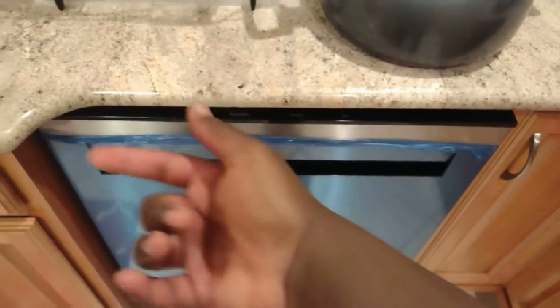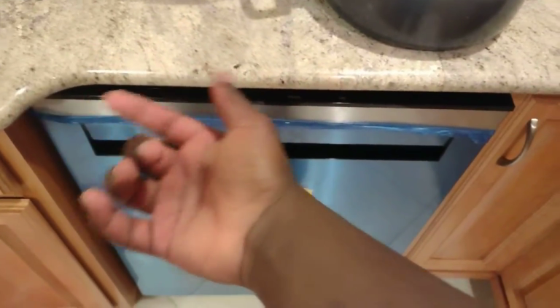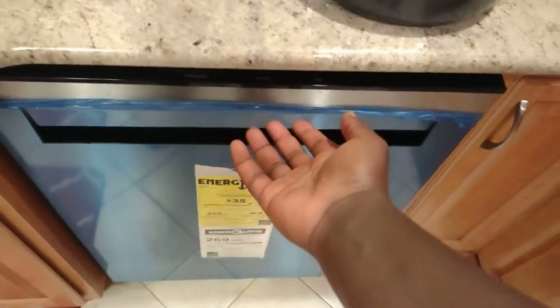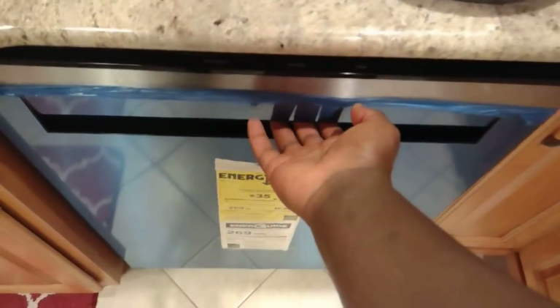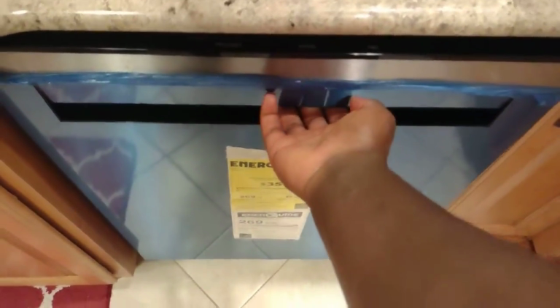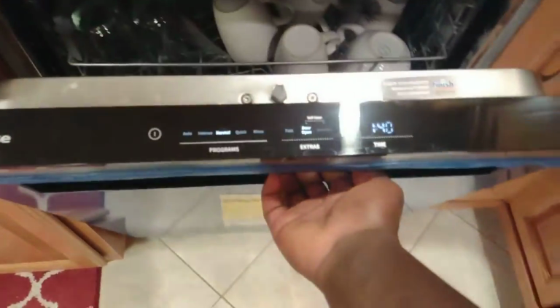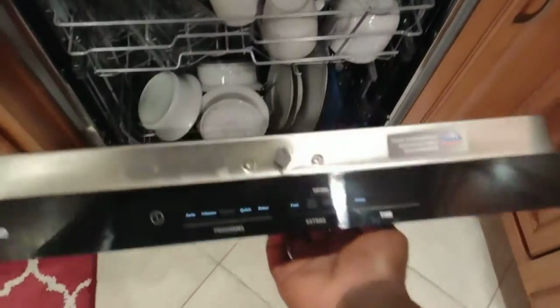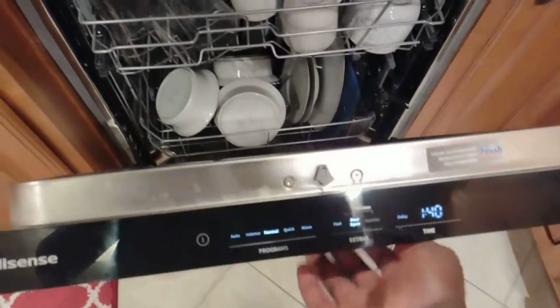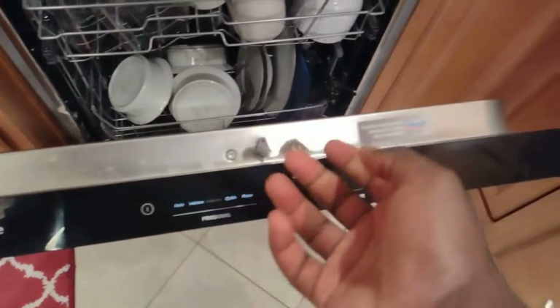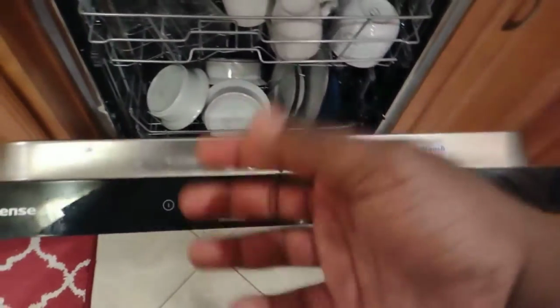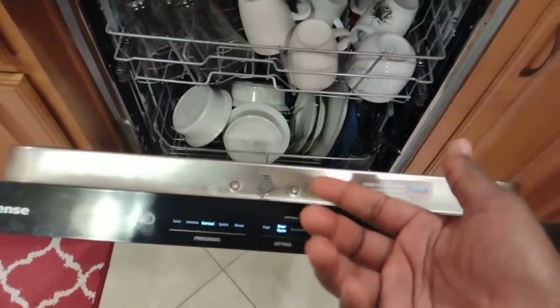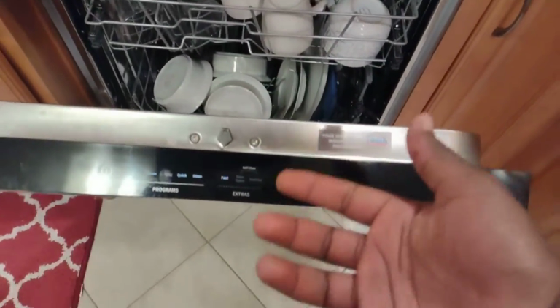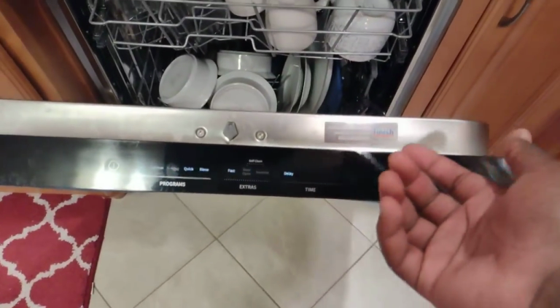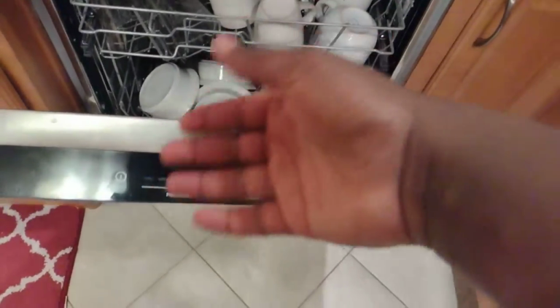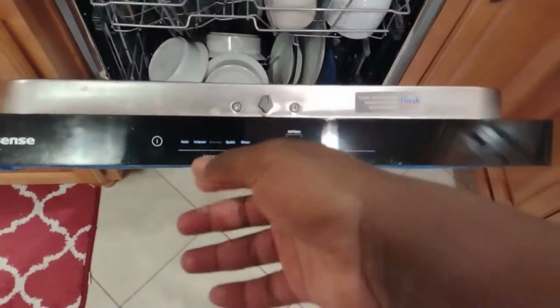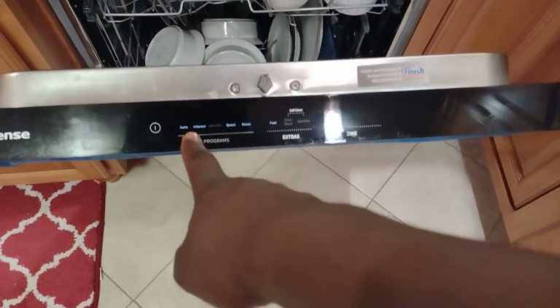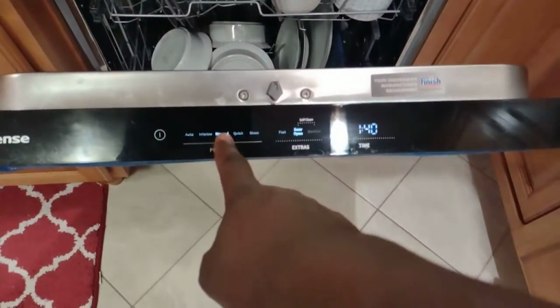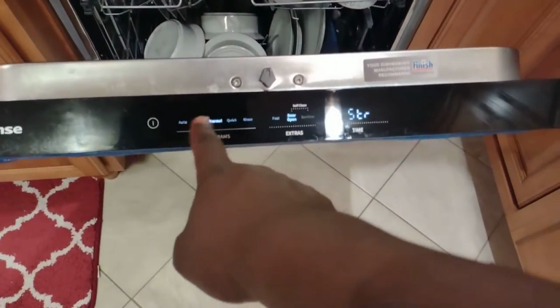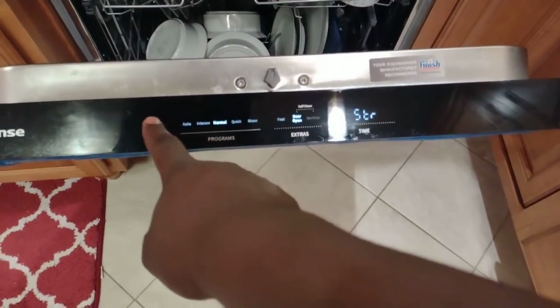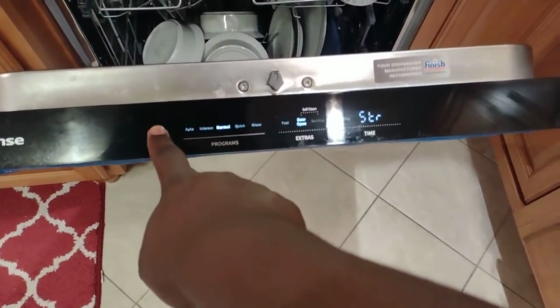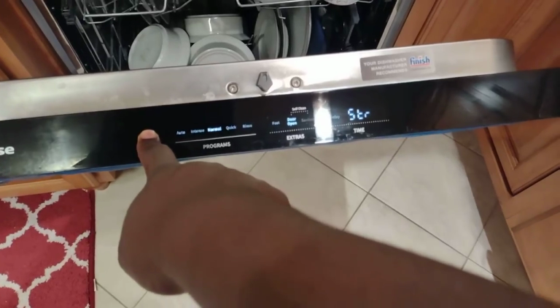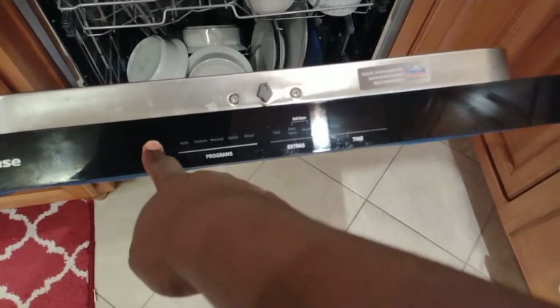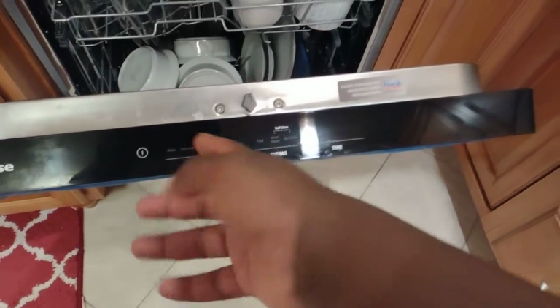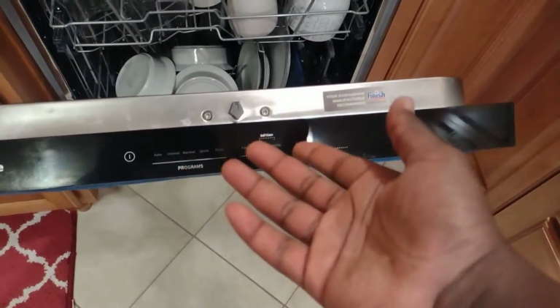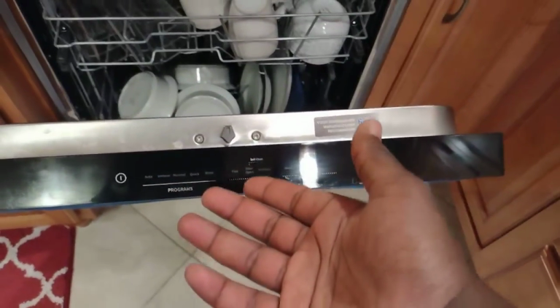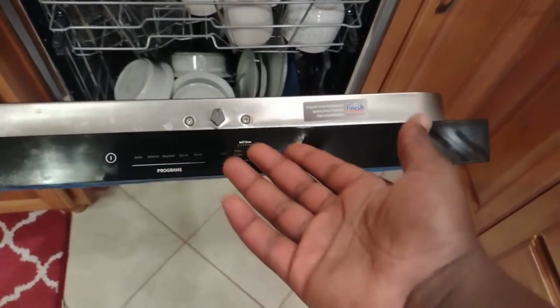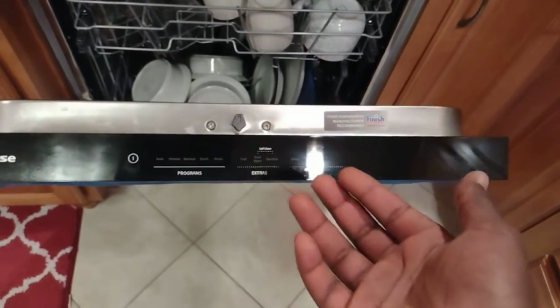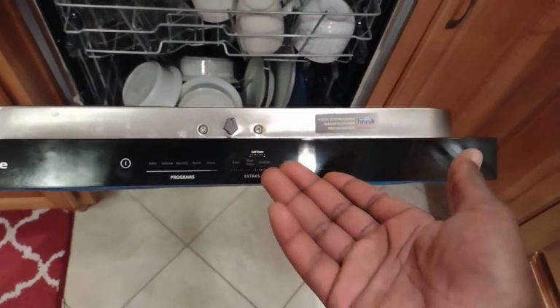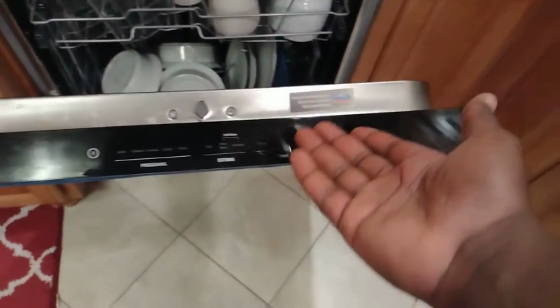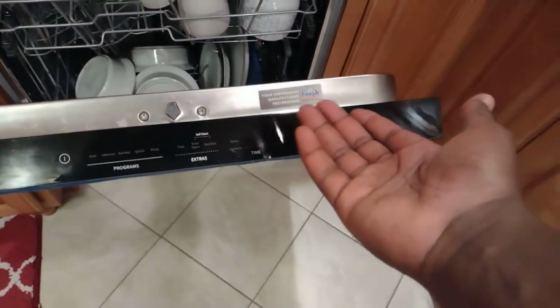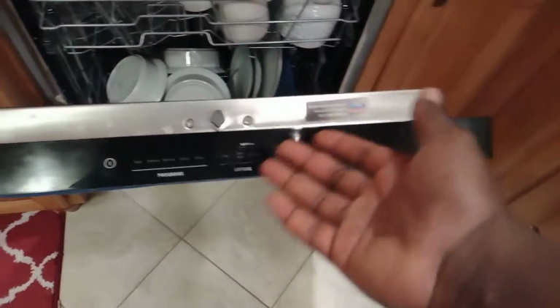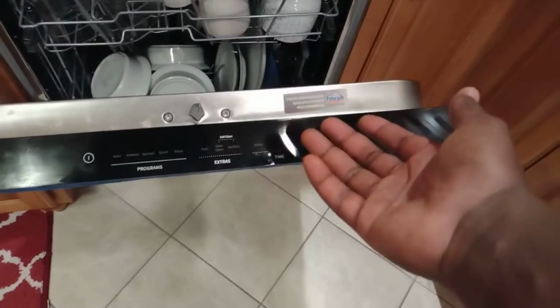Now do you hear the dishwasher start? So in that video — this is not really a reversal, but I wanted to show the other side. Maybe you were looking at this dishwasher thinking, well, what is the value of the delay time or the start delay?